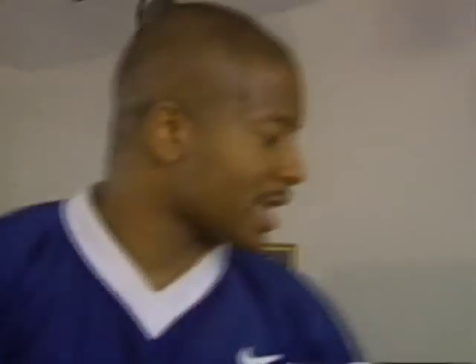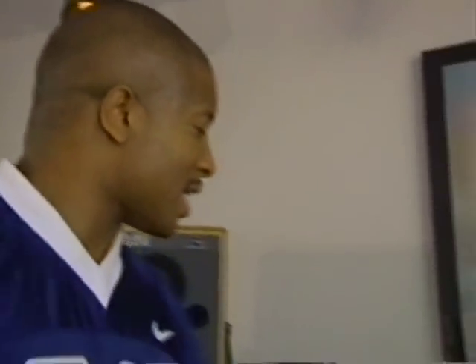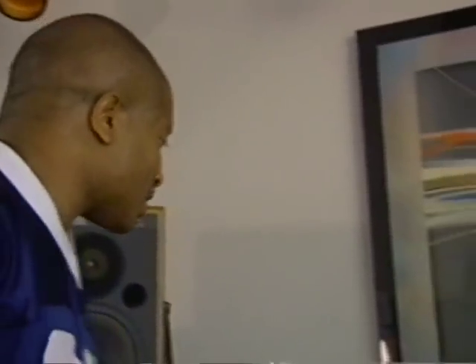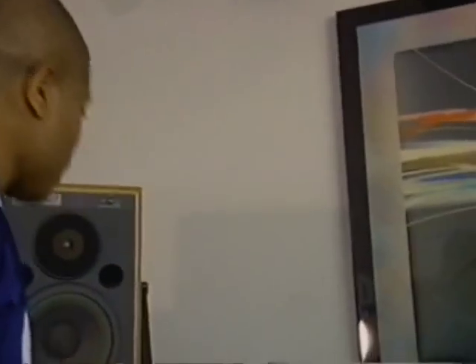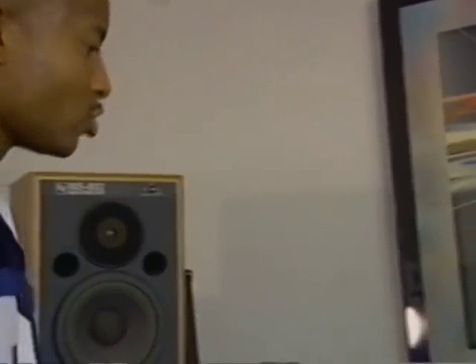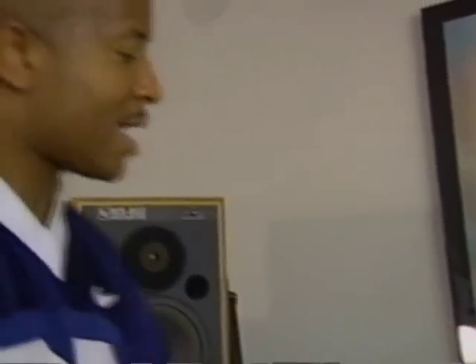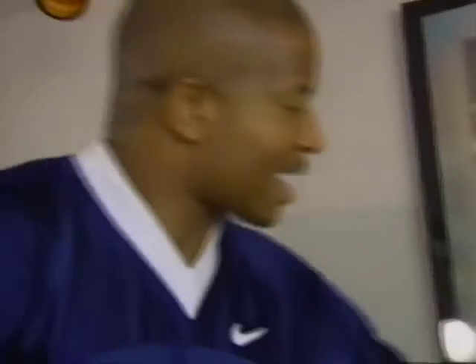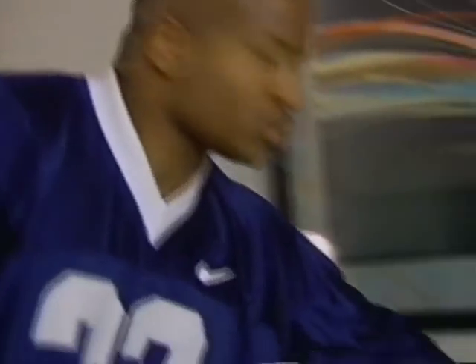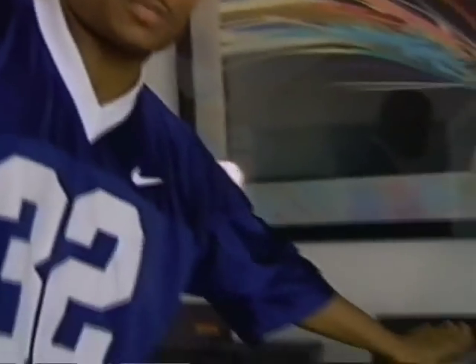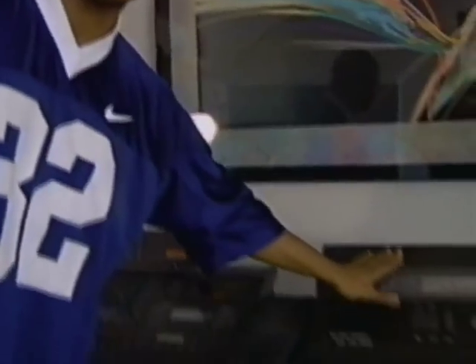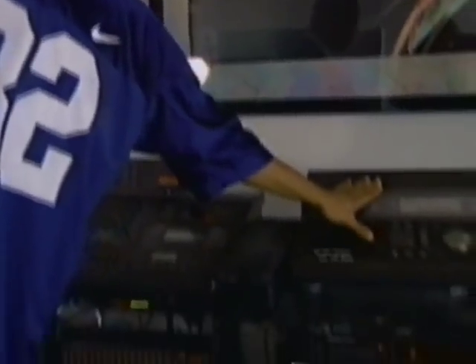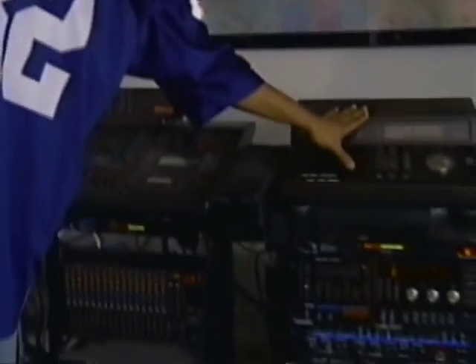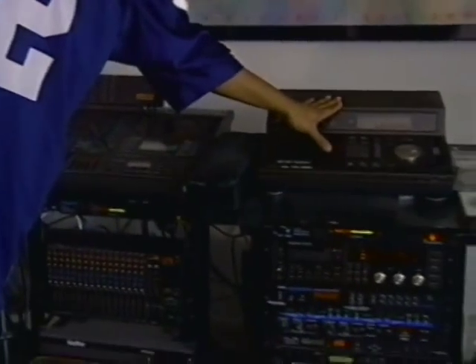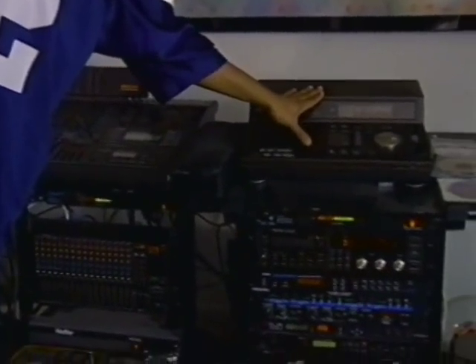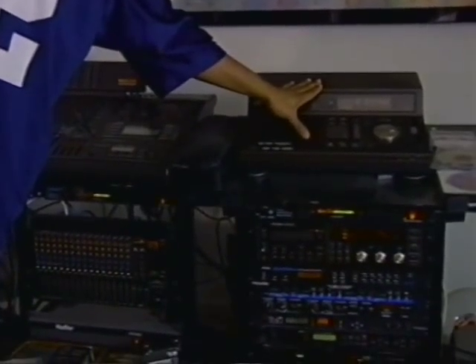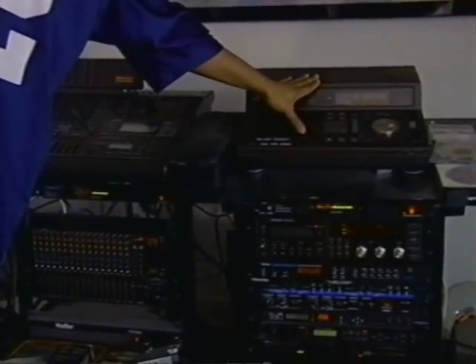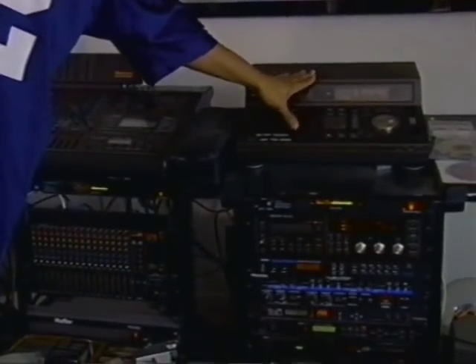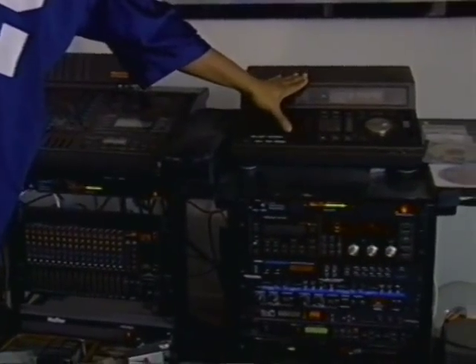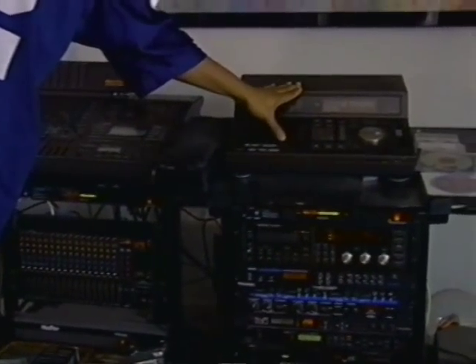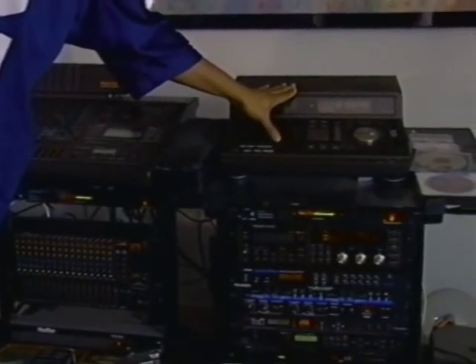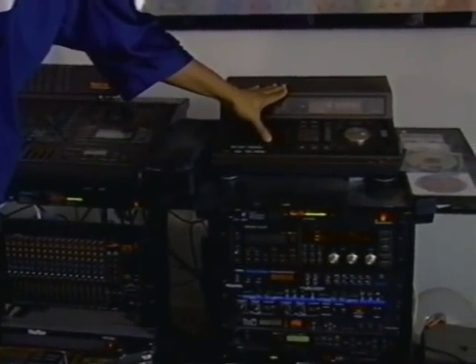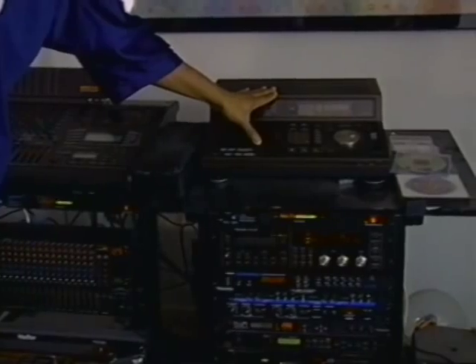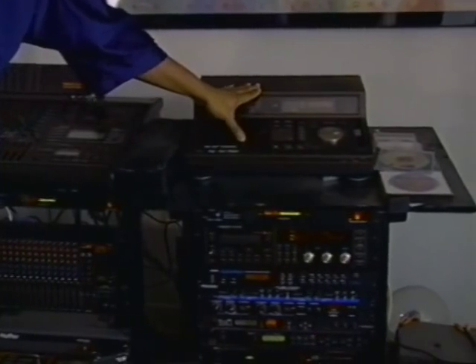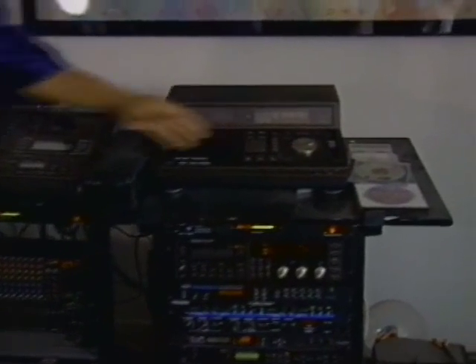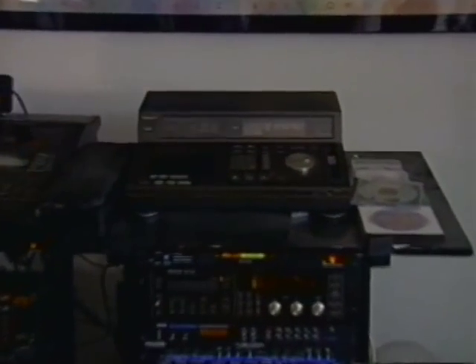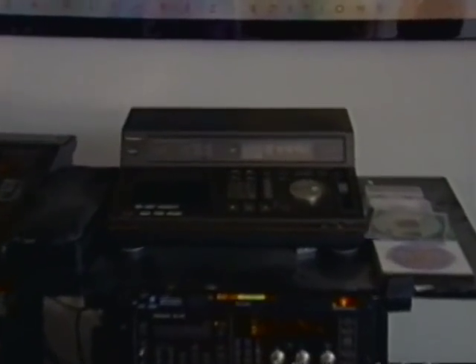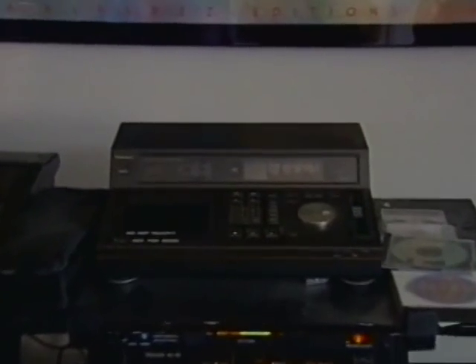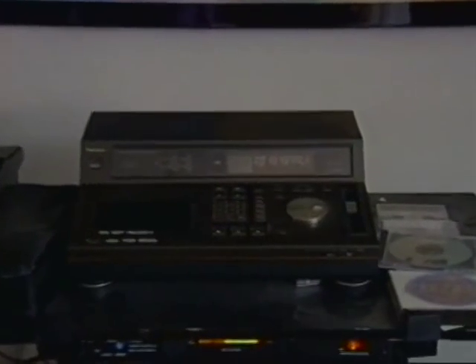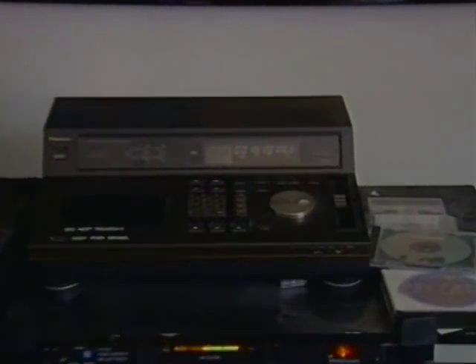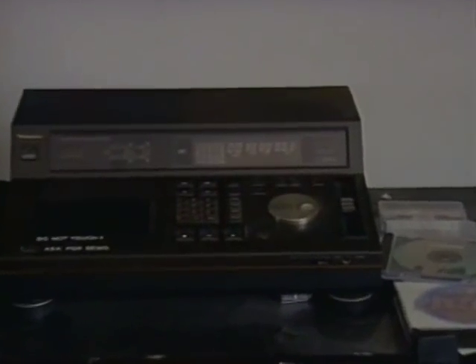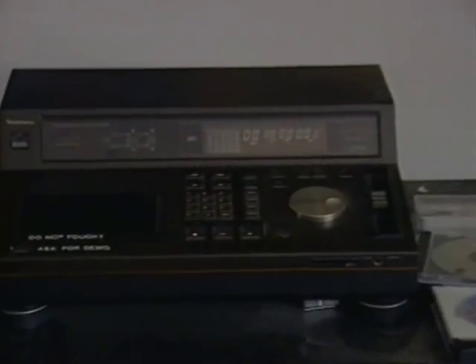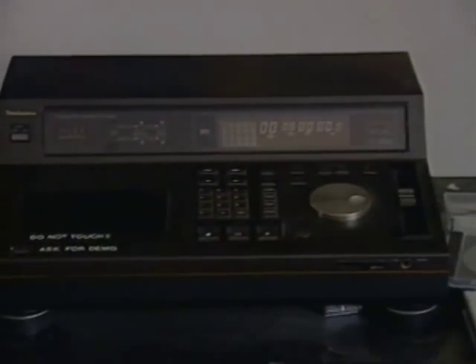Once I have that, that's pretty much the track. I can also use this machine up here — it's somewhat of a sophisticated CD player, and I can do the same thing and sample from the CDs.